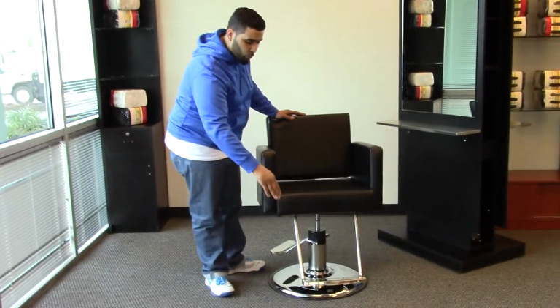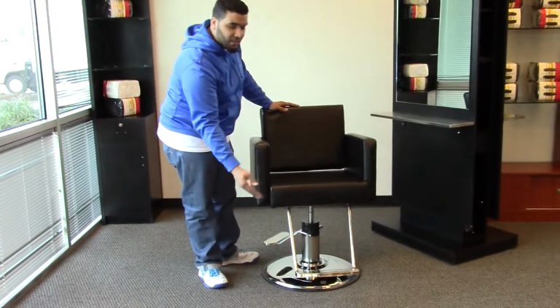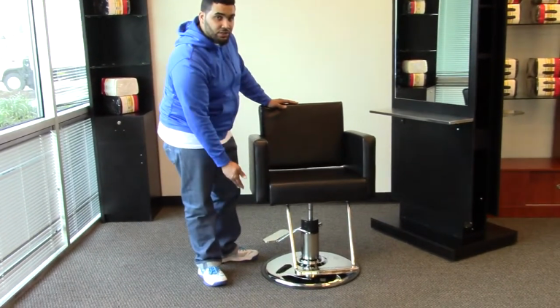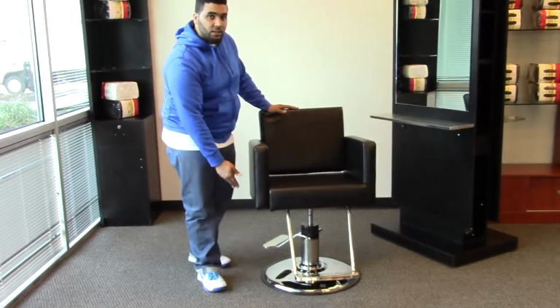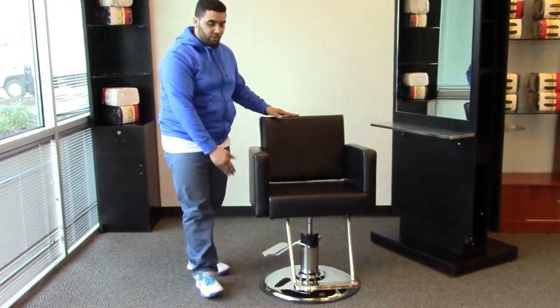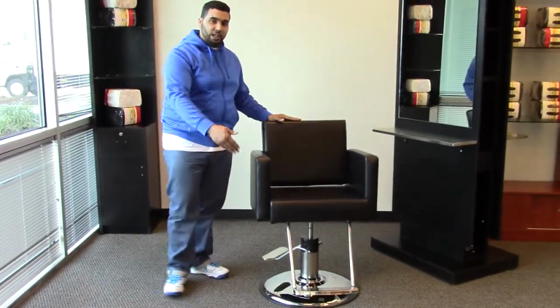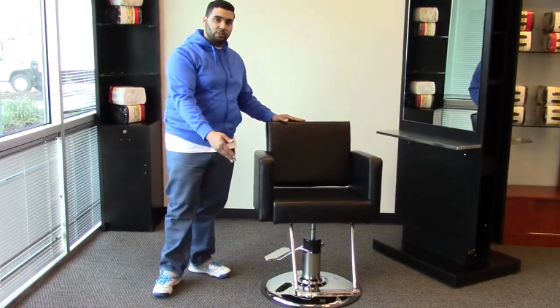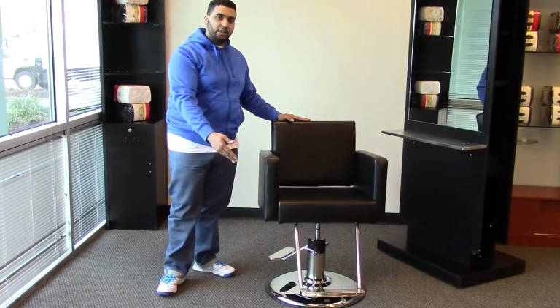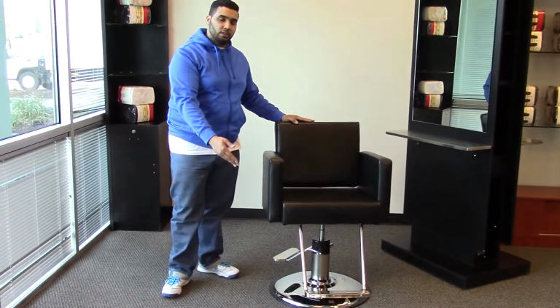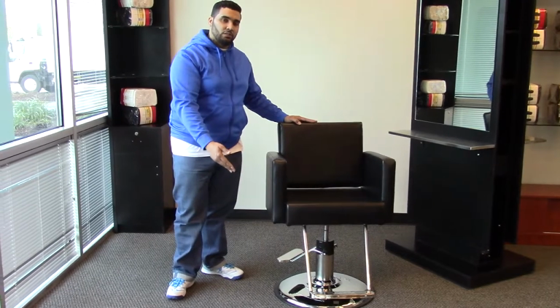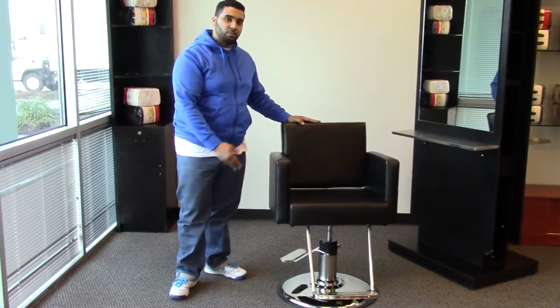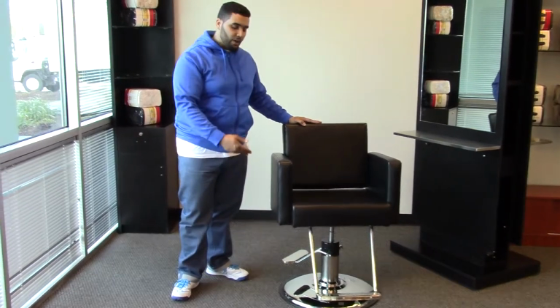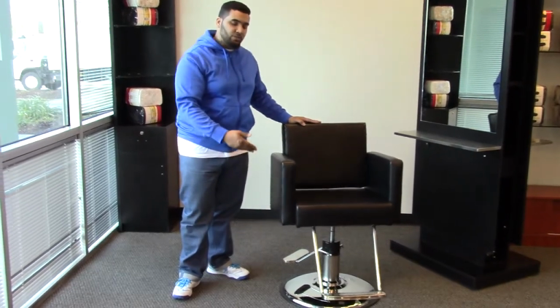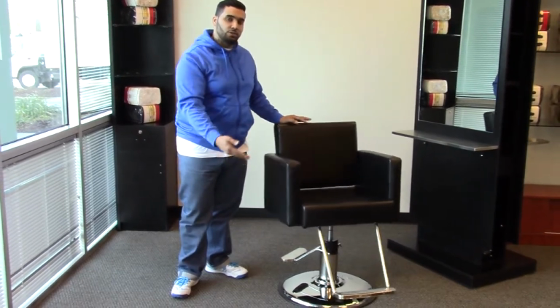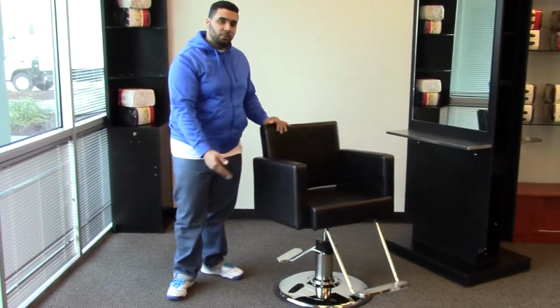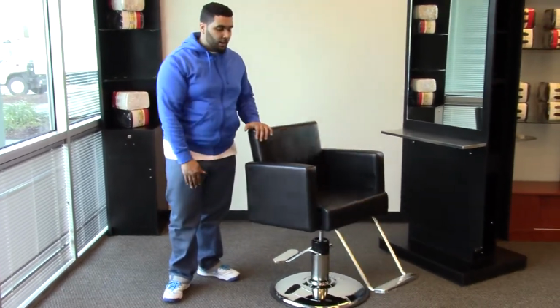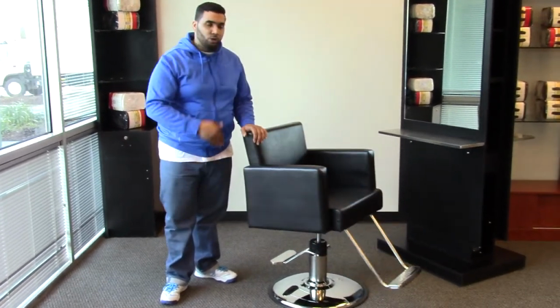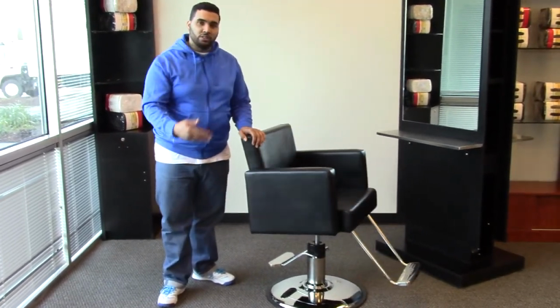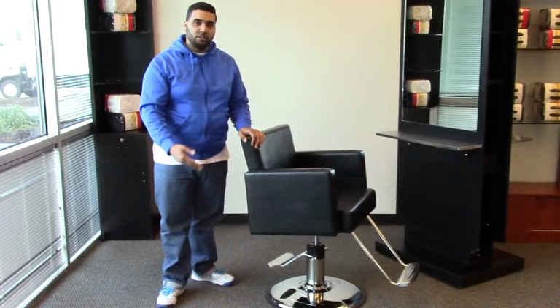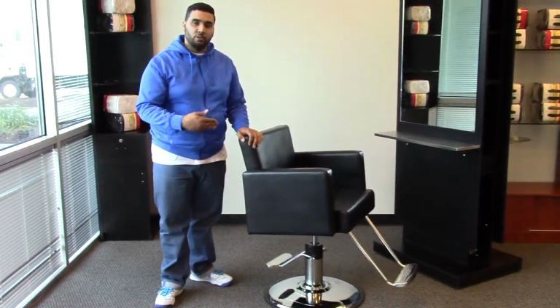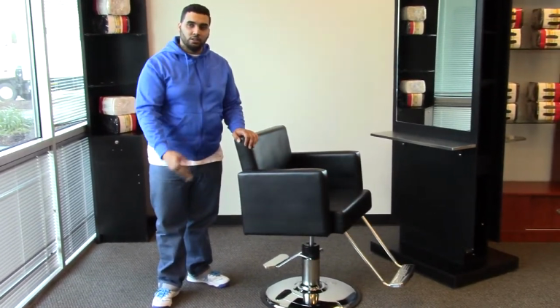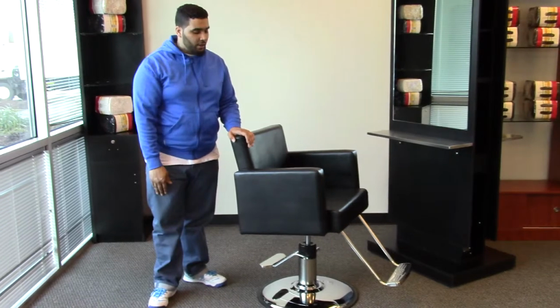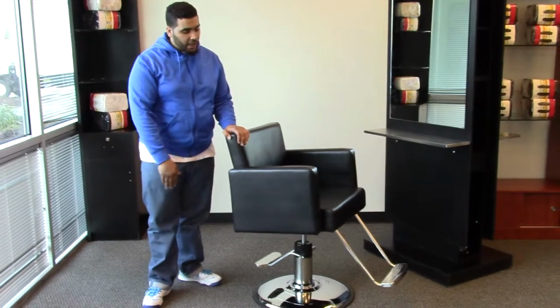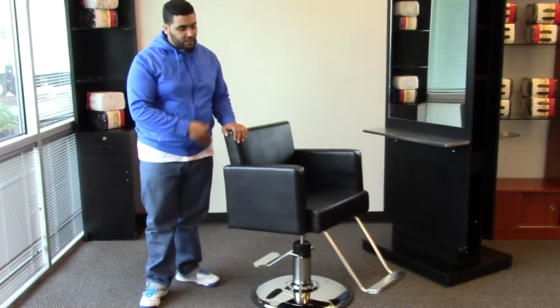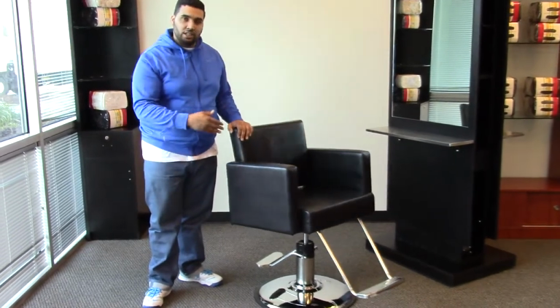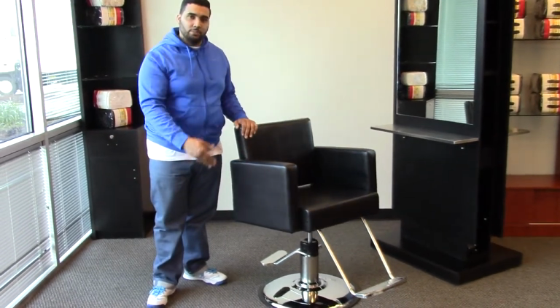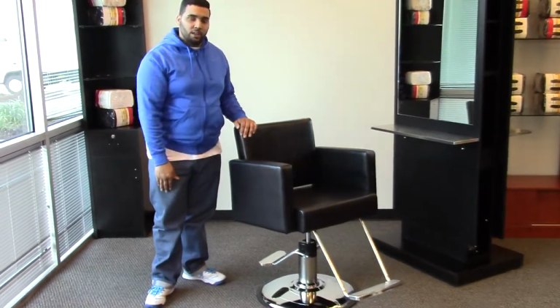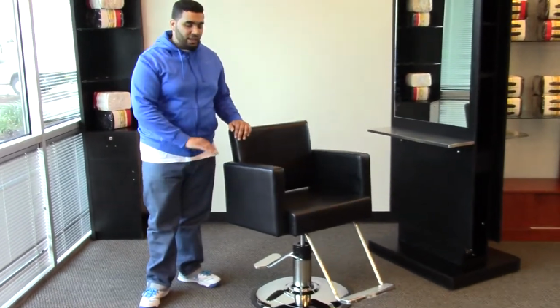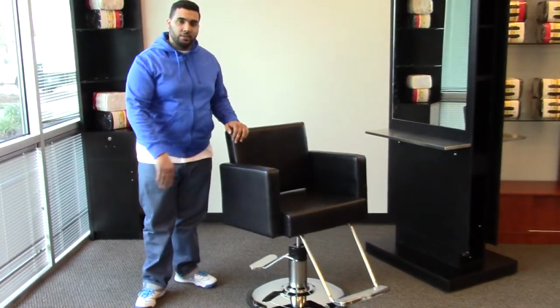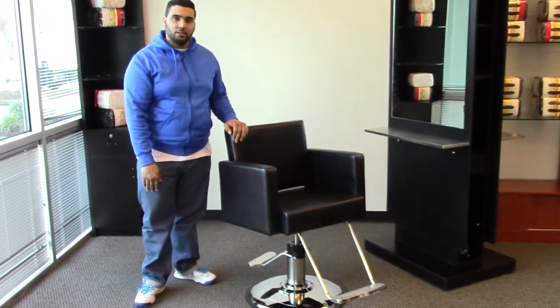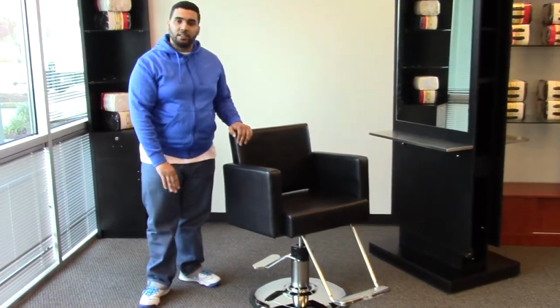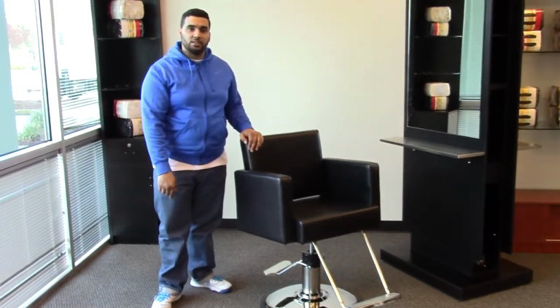With these options you can change them to your liking, so there are plenty of other options to choose from, giving you your own design, your own look. And with this styling chair, it will easily fit into any salon setting.